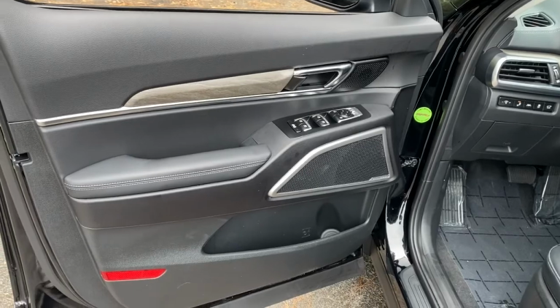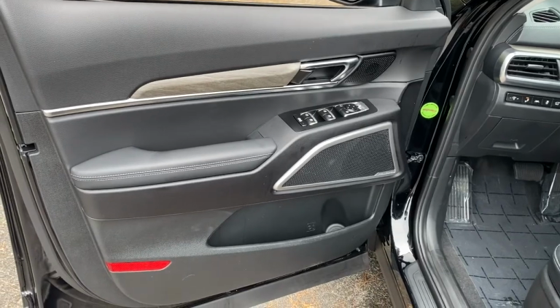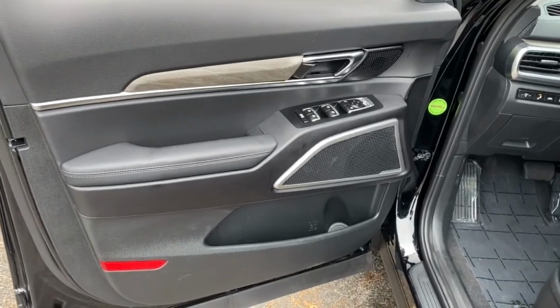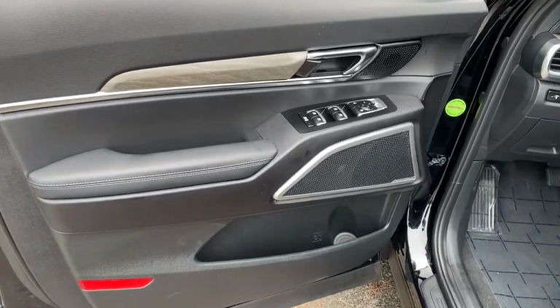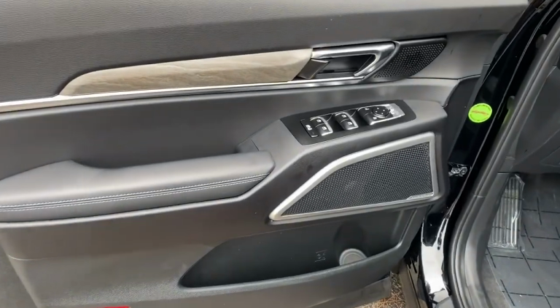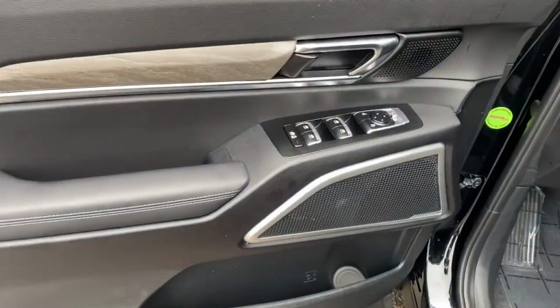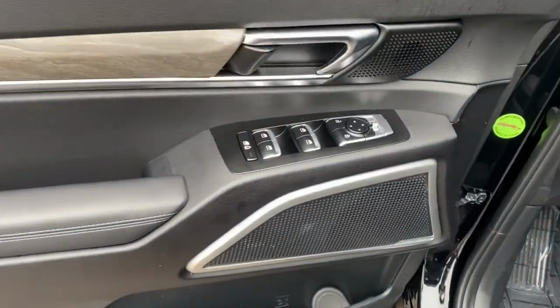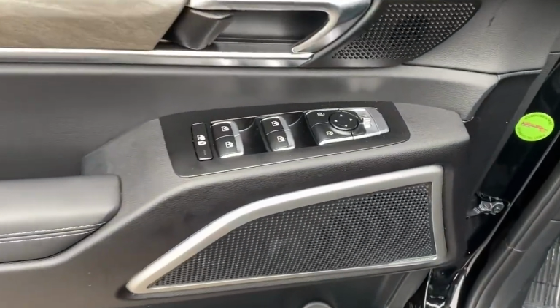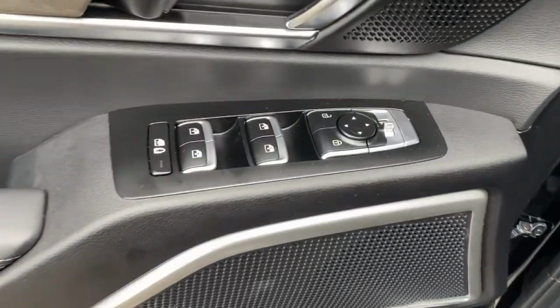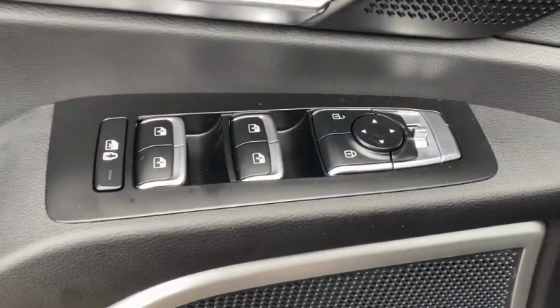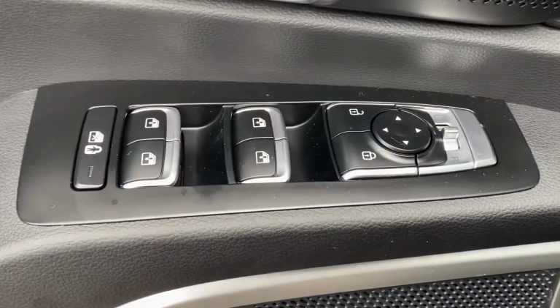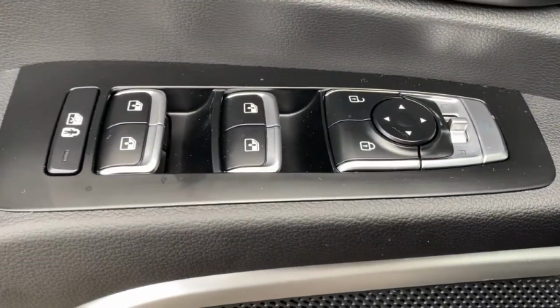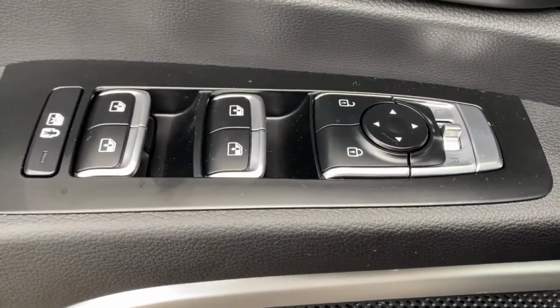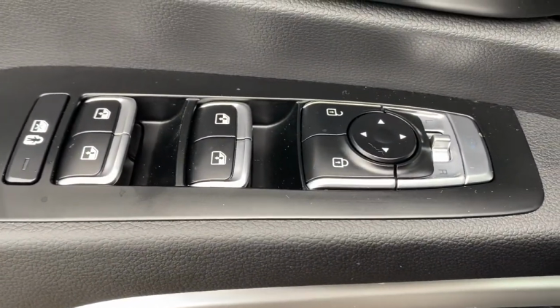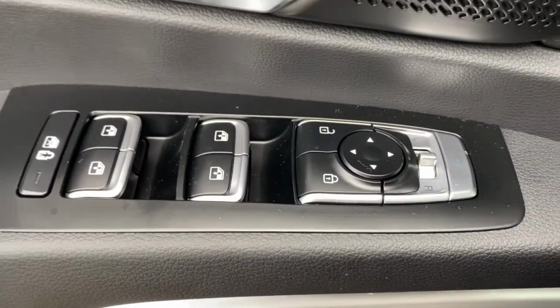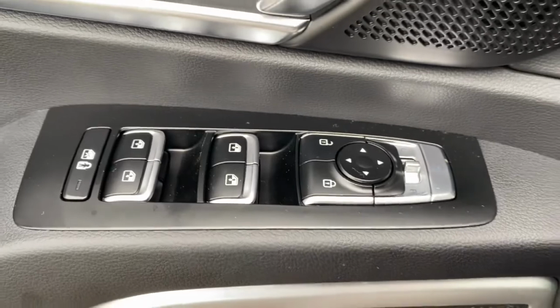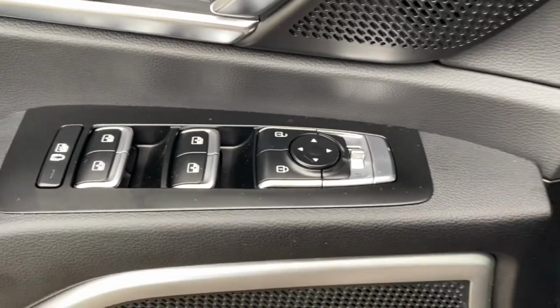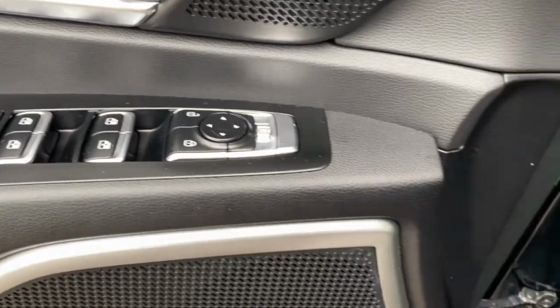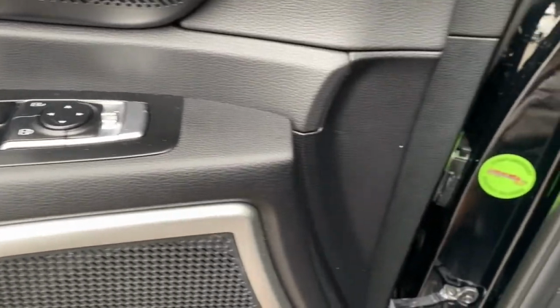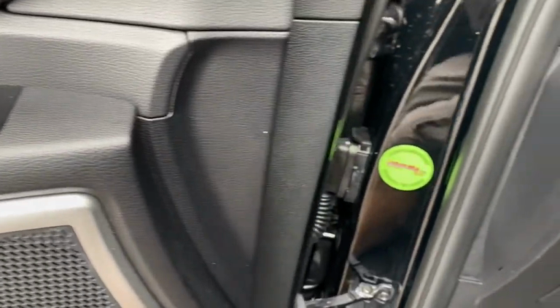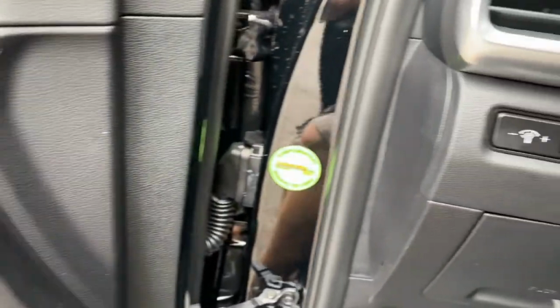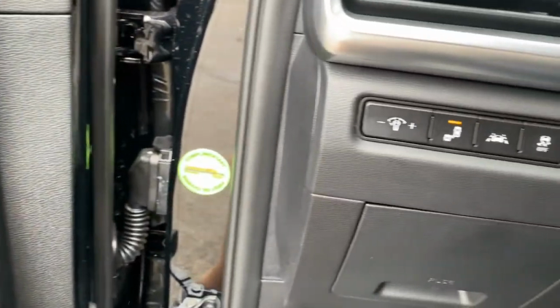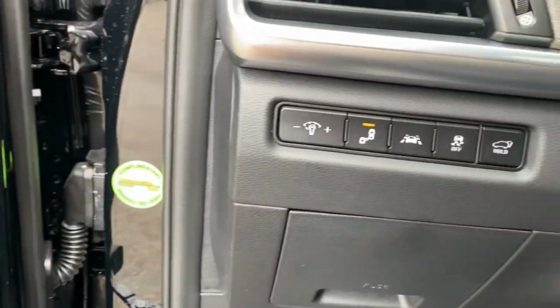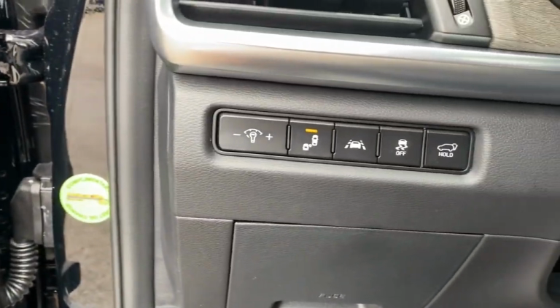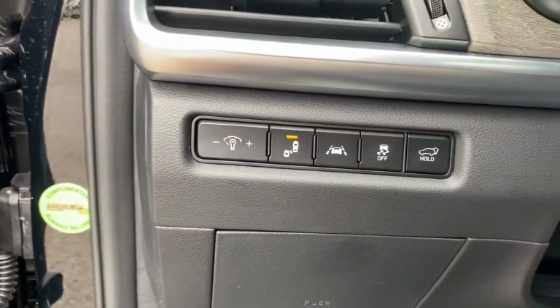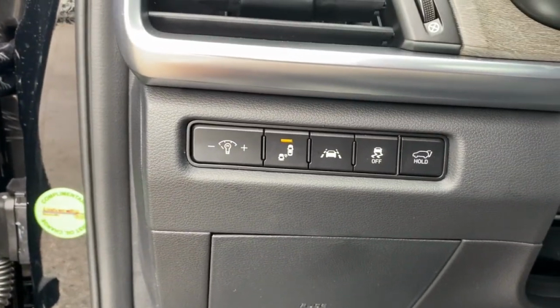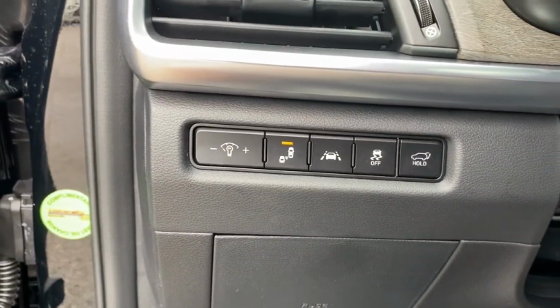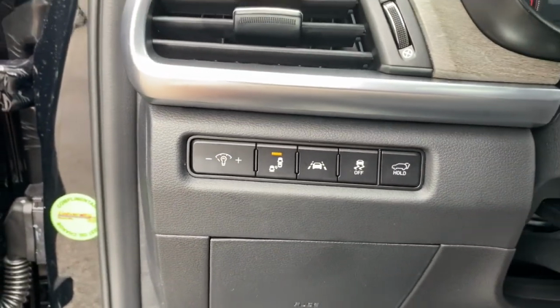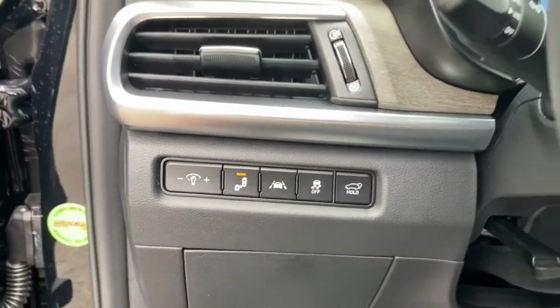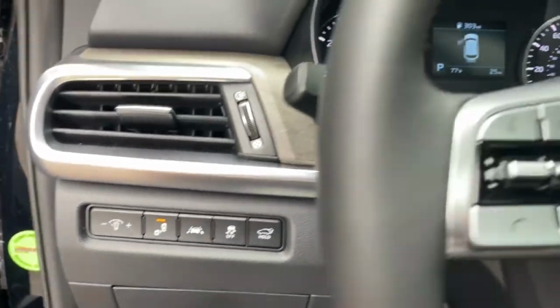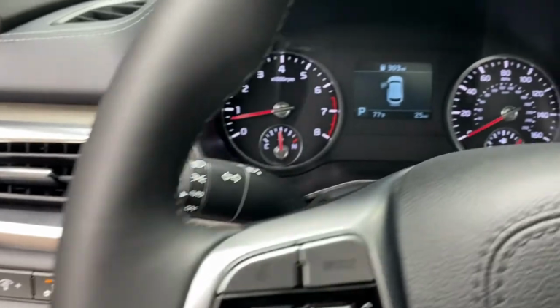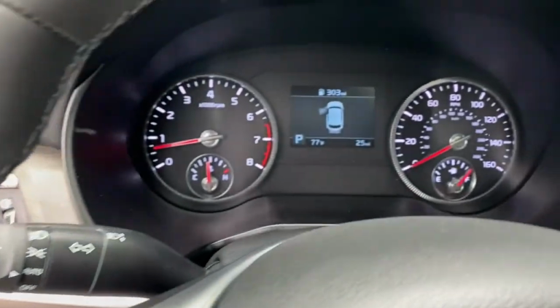Navigation system, power liftgate, electronic stability control, trip computer, bucket seats, power windows, four-wheel disc brakes, power steering.